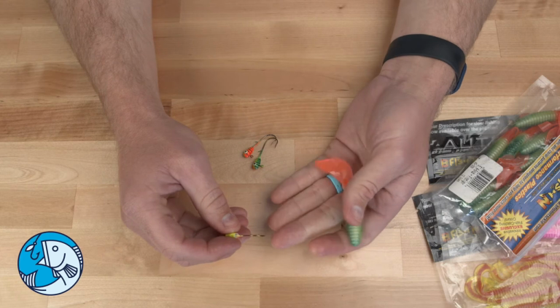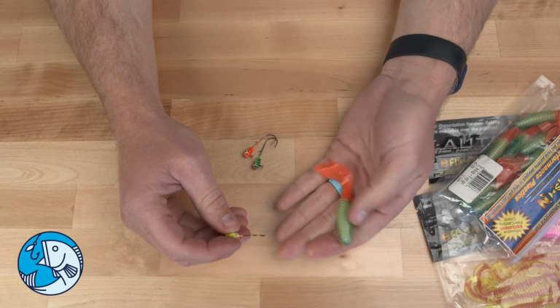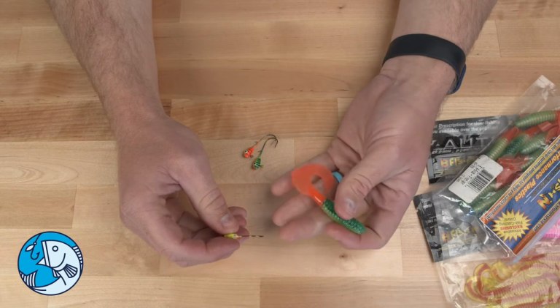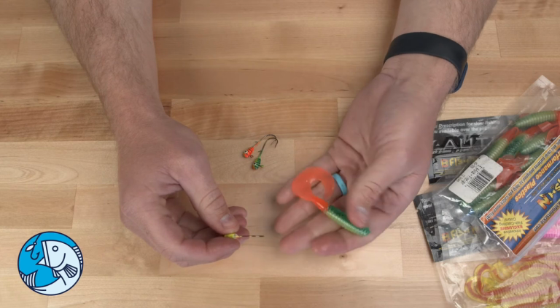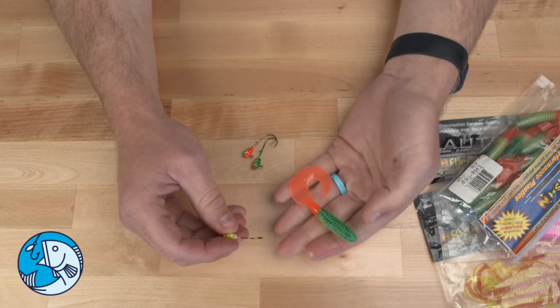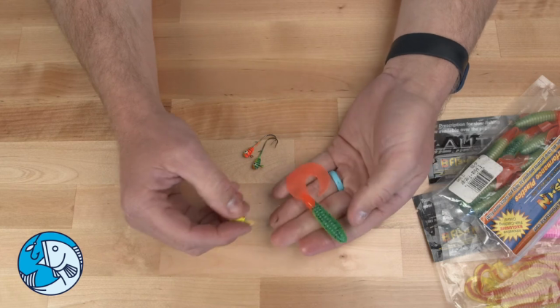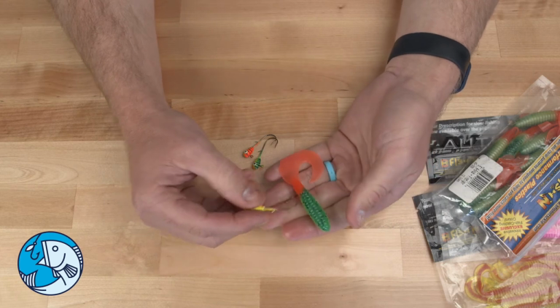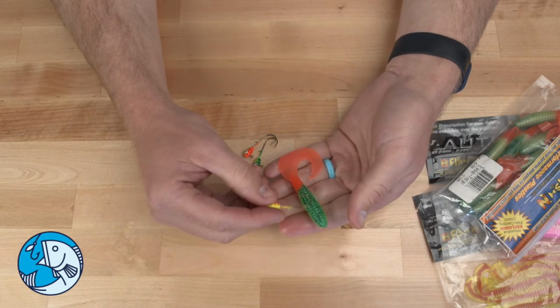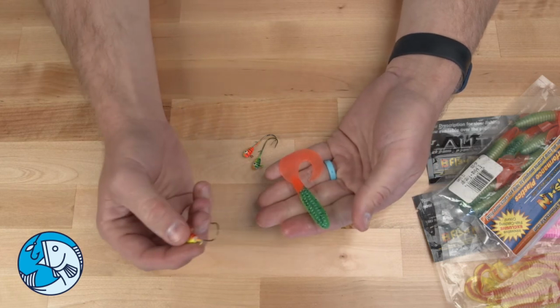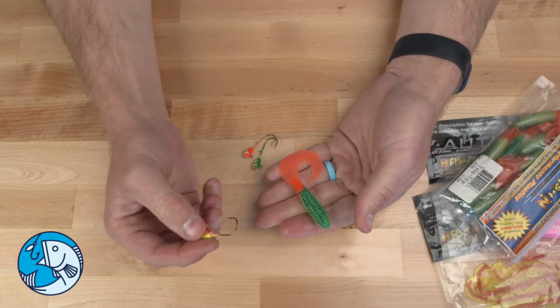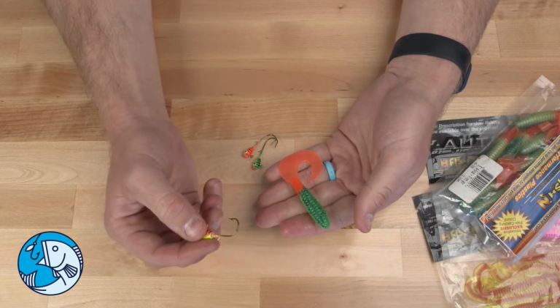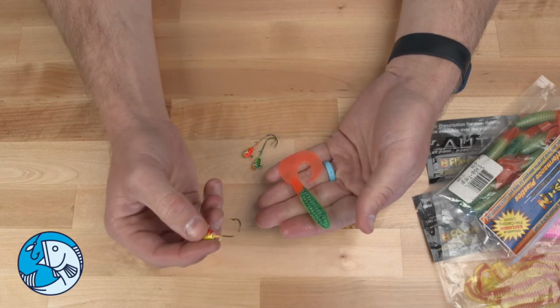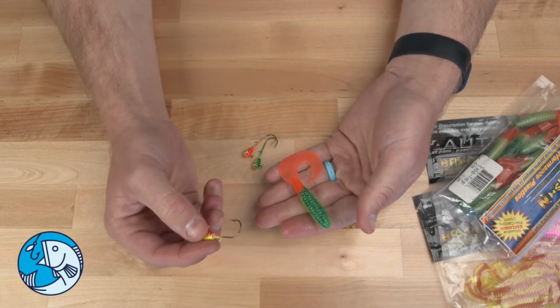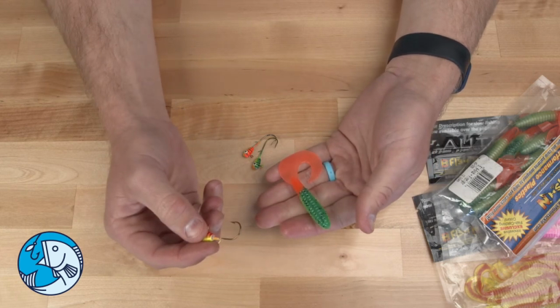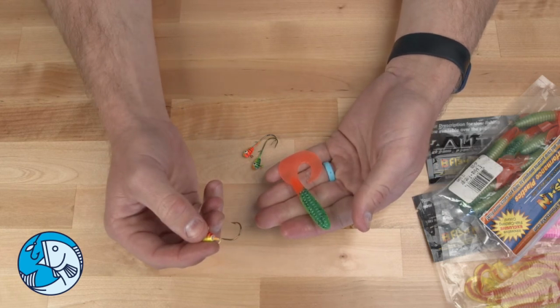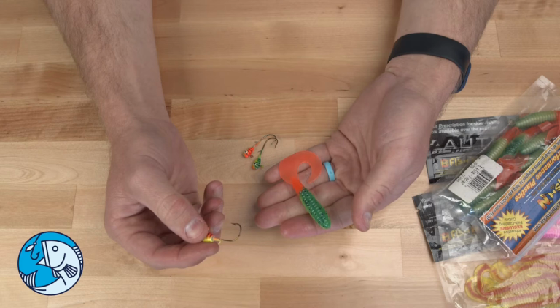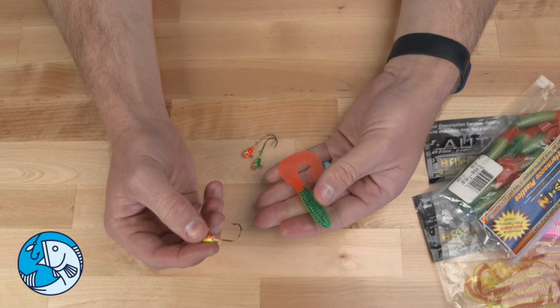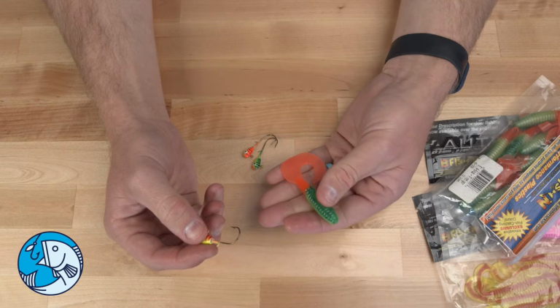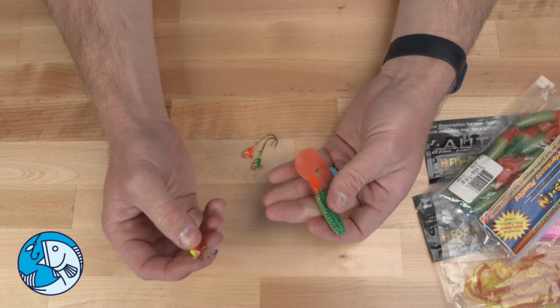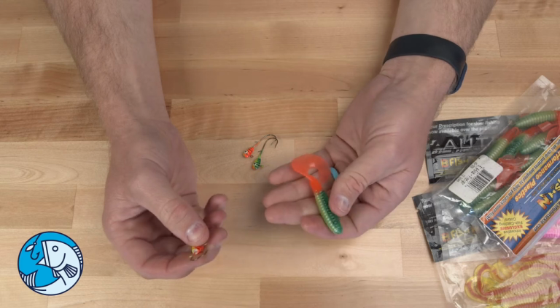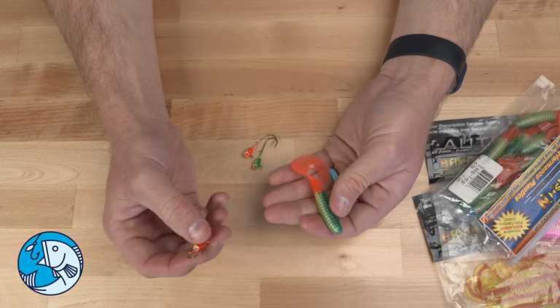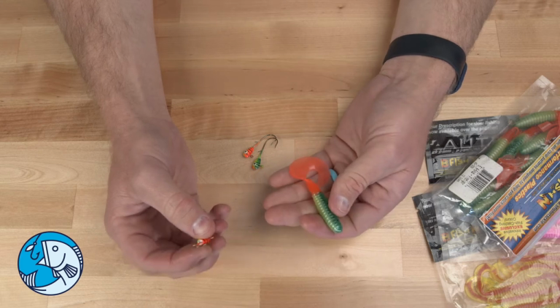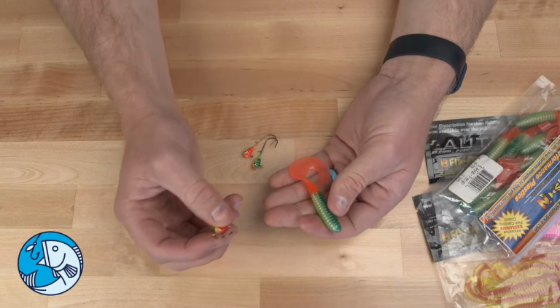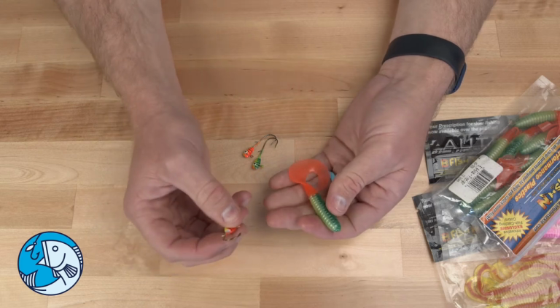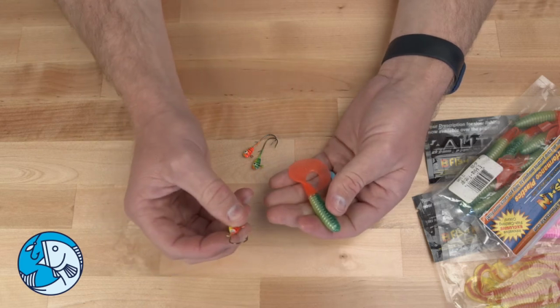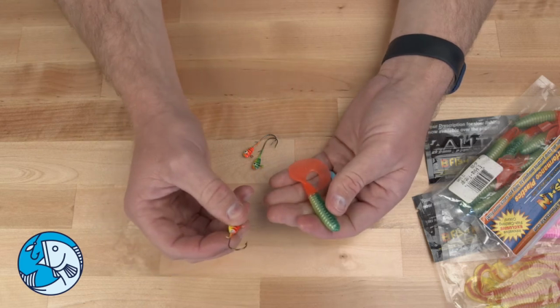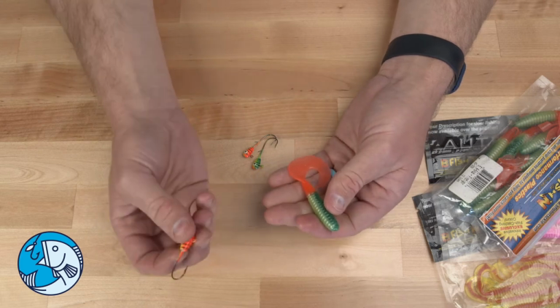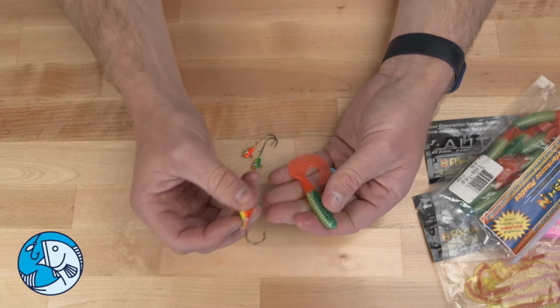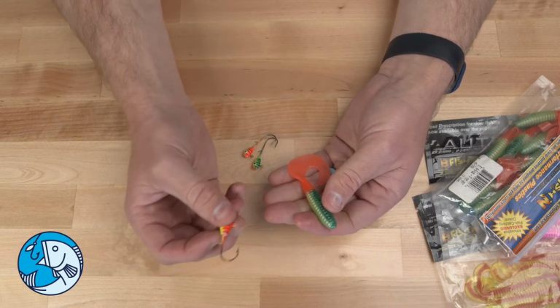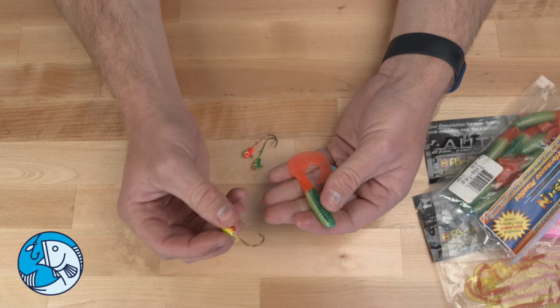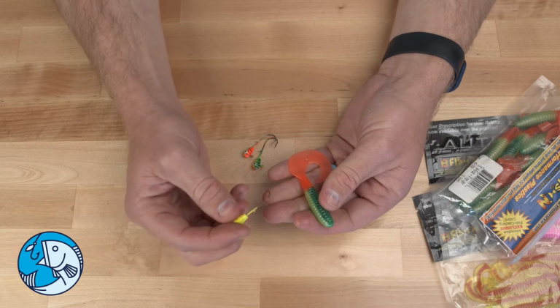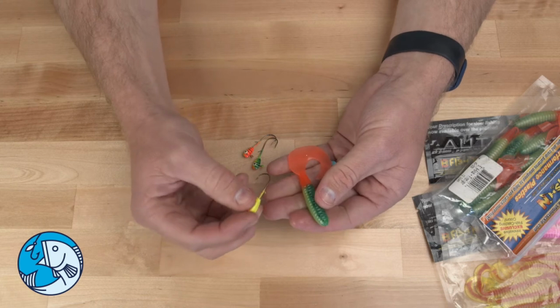In fire tiger from bee fish and tackle. This bait has caught a lot of big walleyes for me, and it's one of my favorite baits to fish when the walleyes are aggressive. So here's how you're going to rig it.